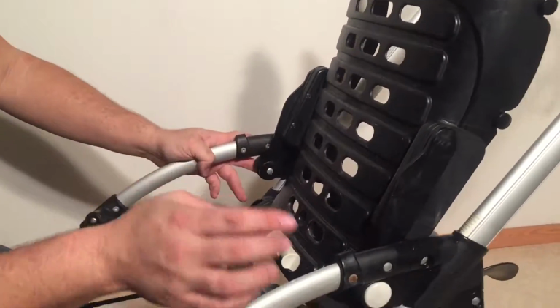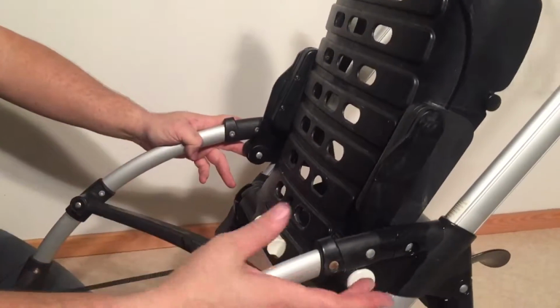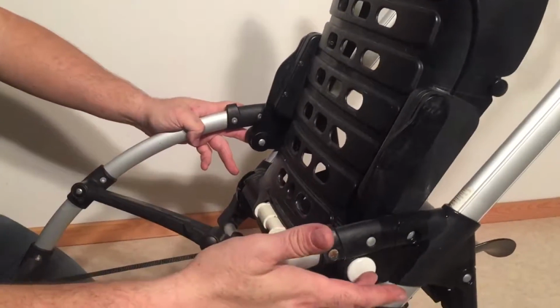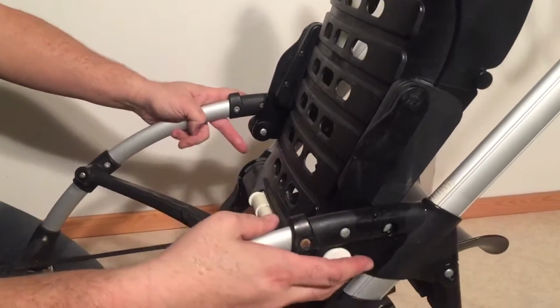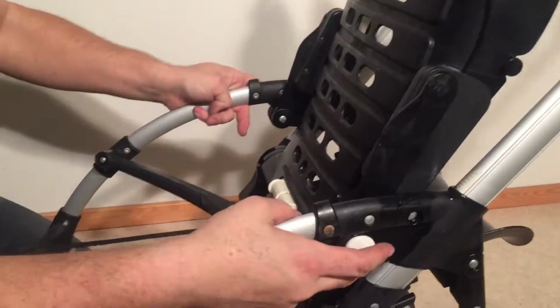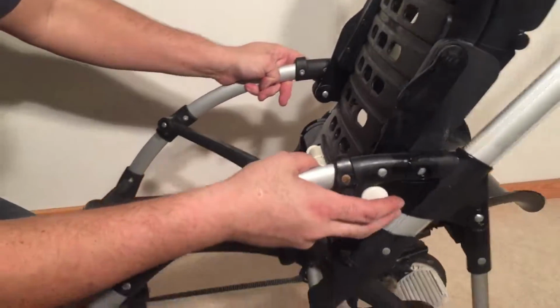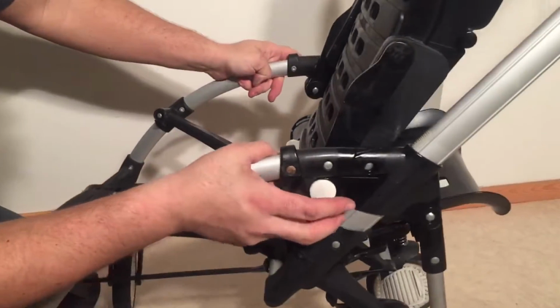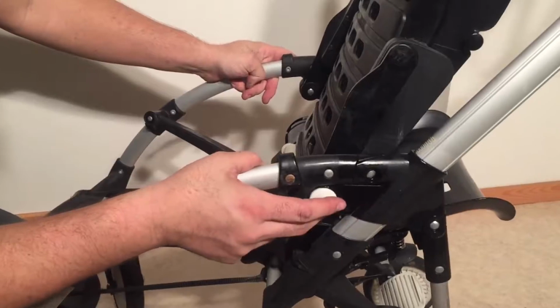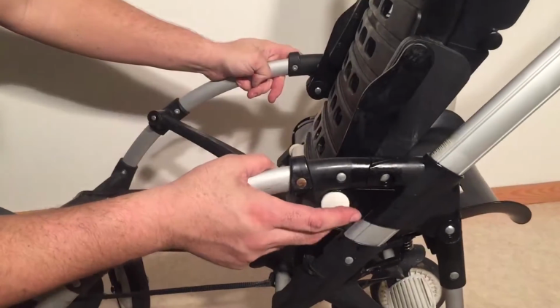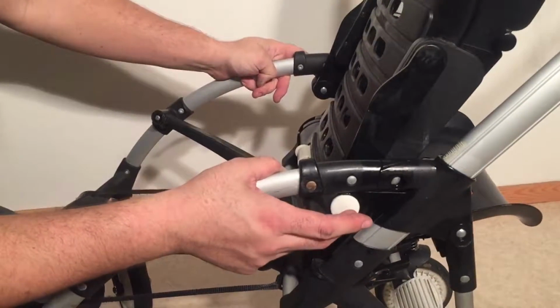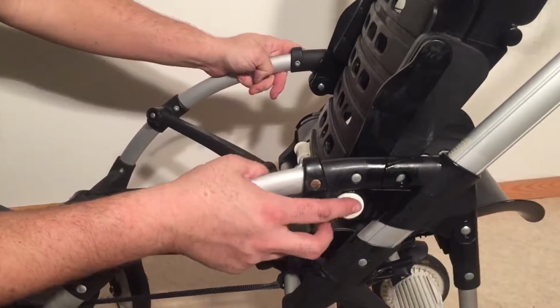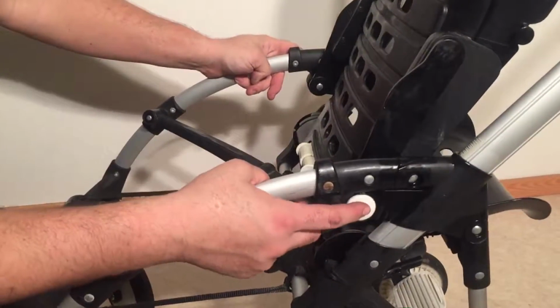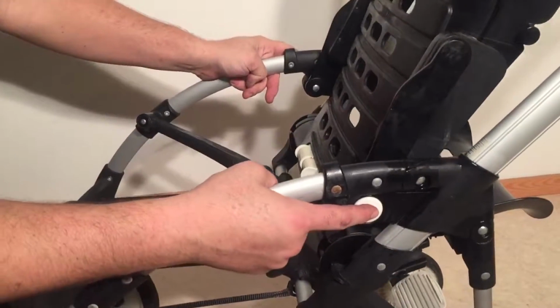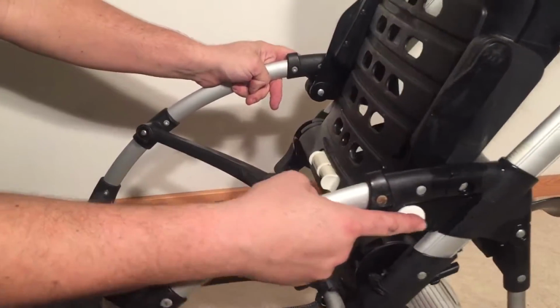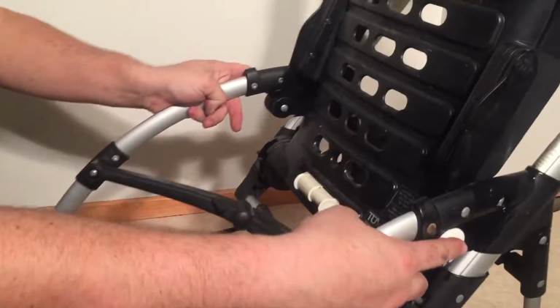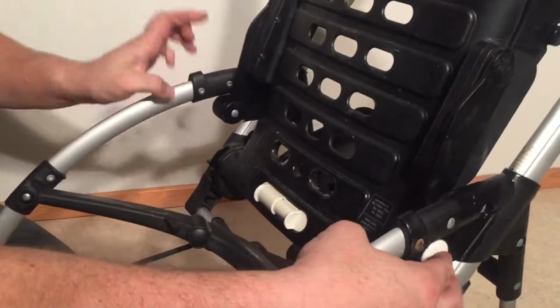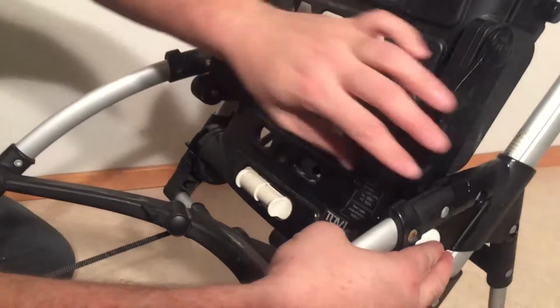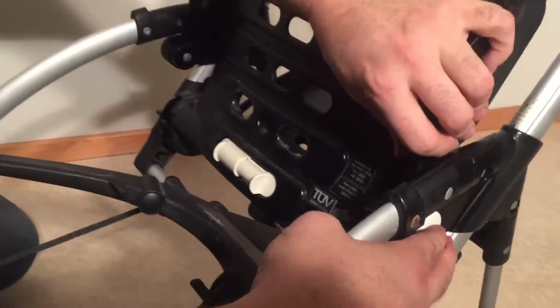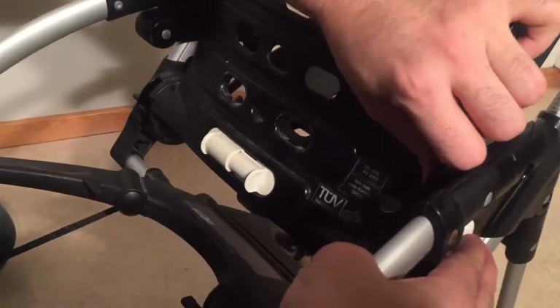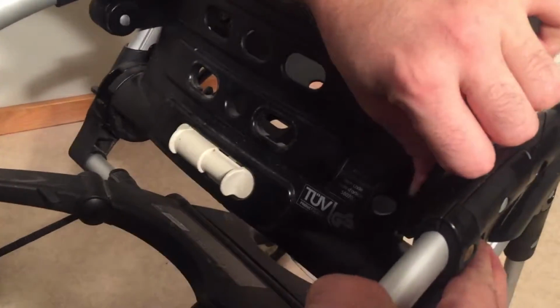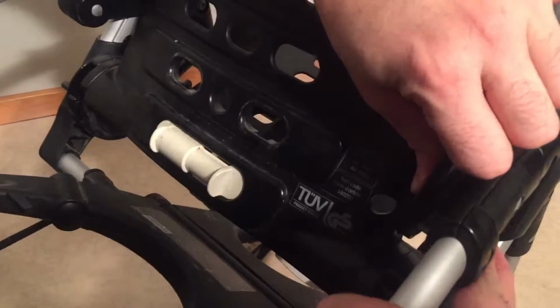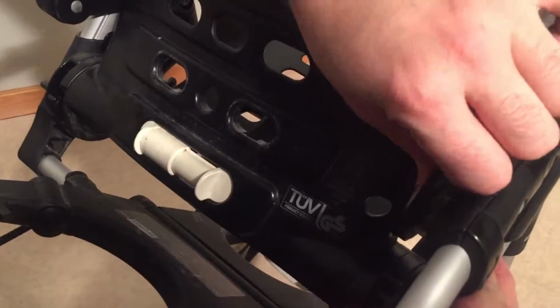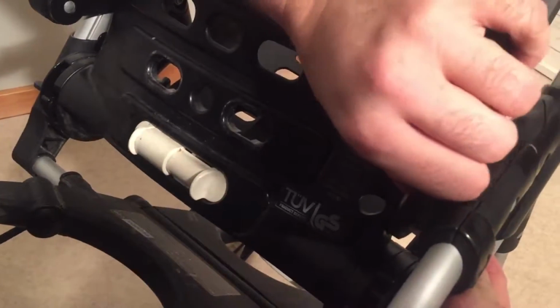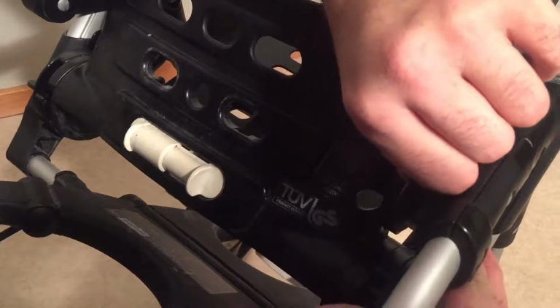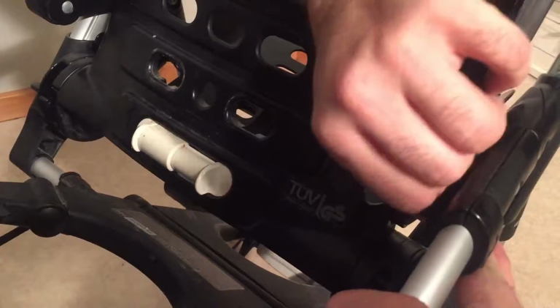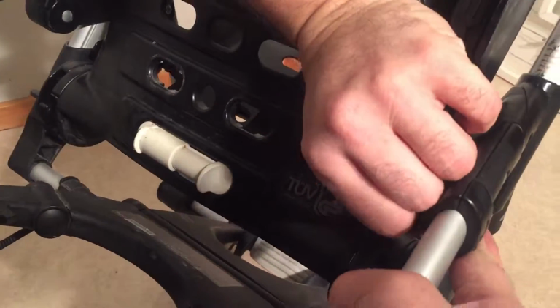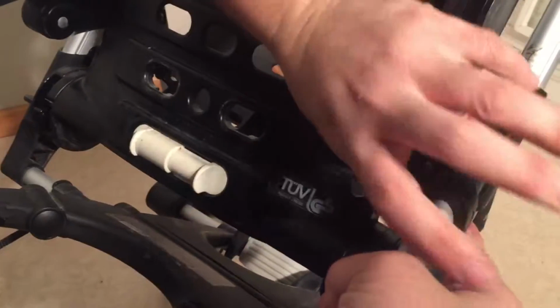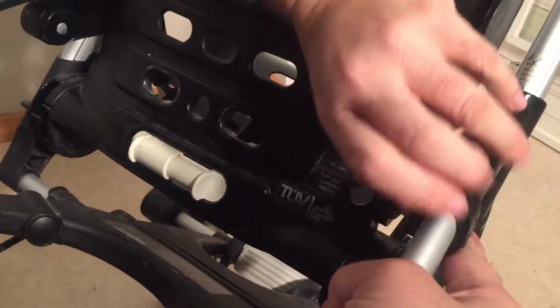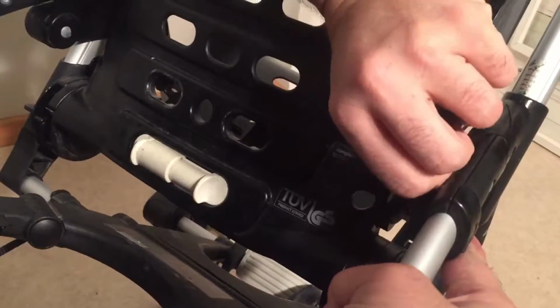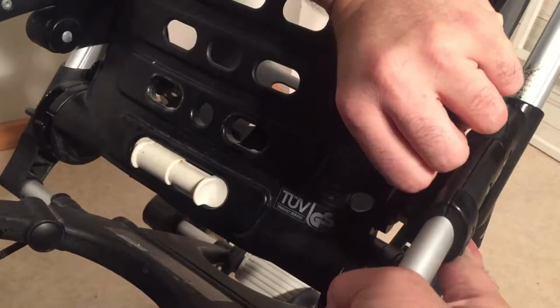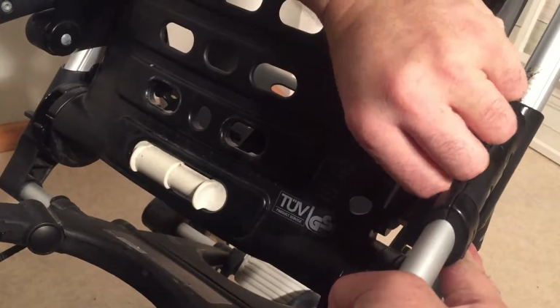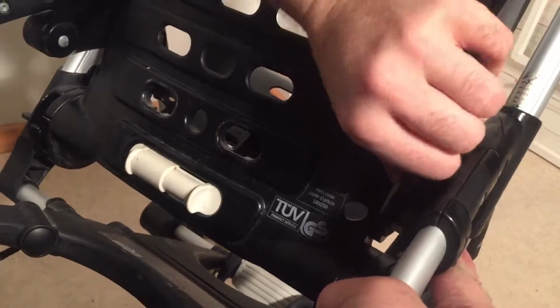I'll show on this side: there's a white button and when you push it in, you can pull off the arm.